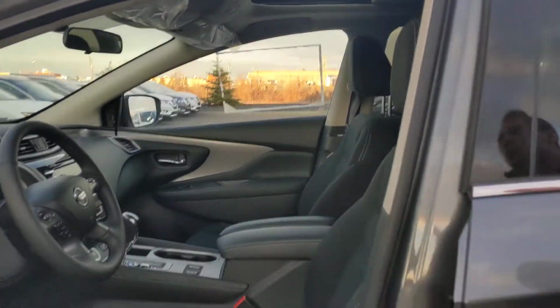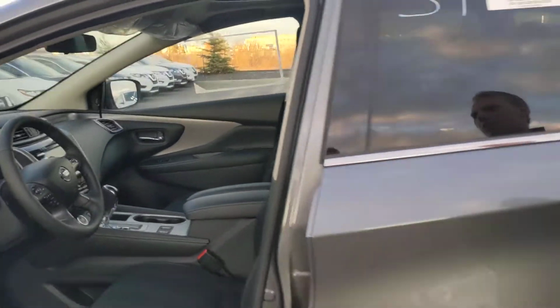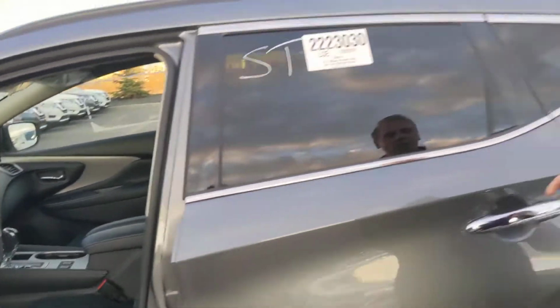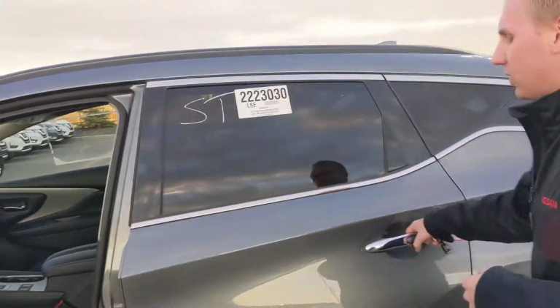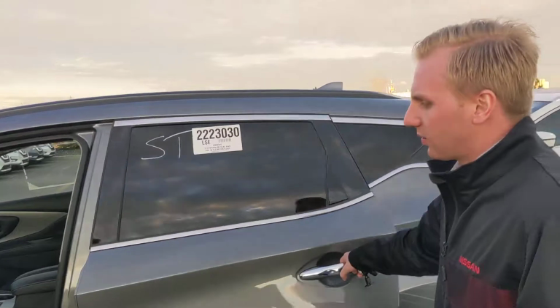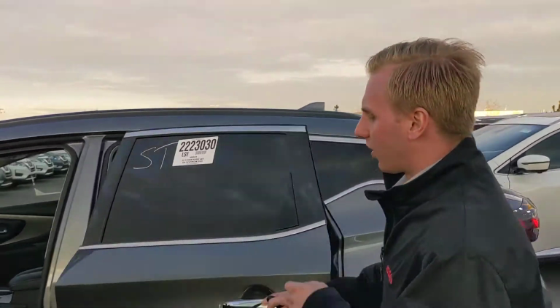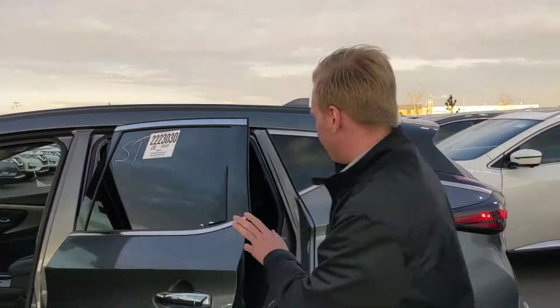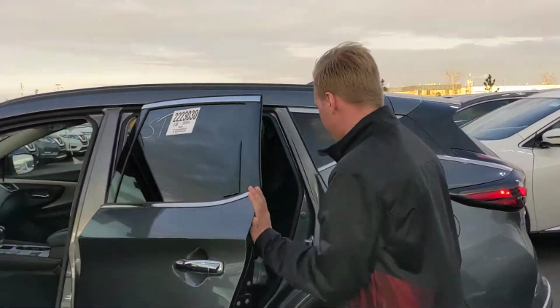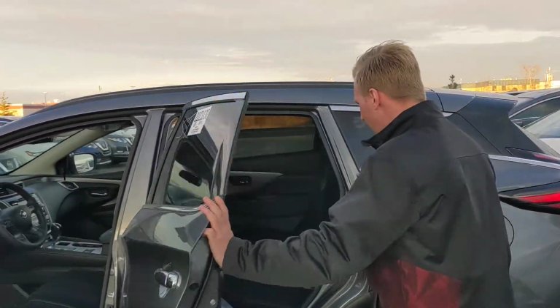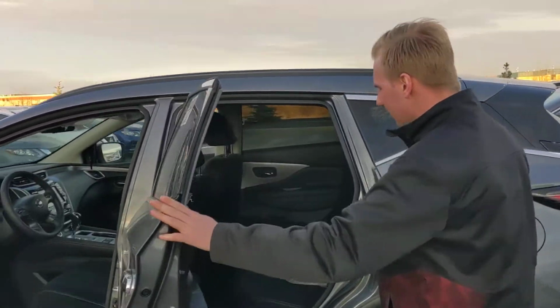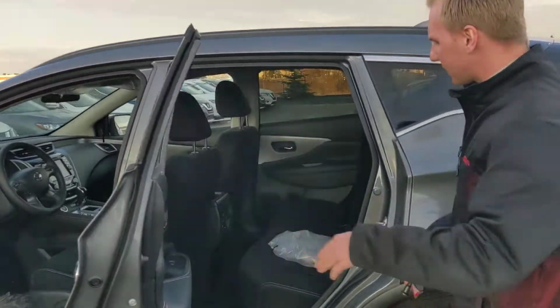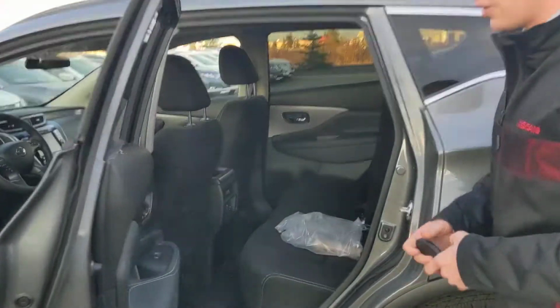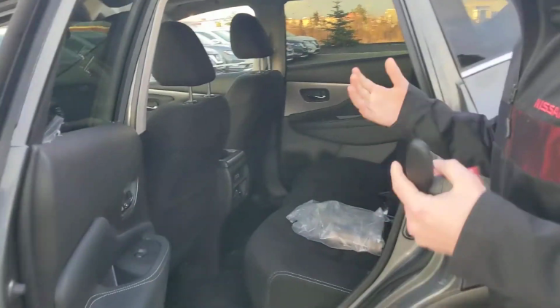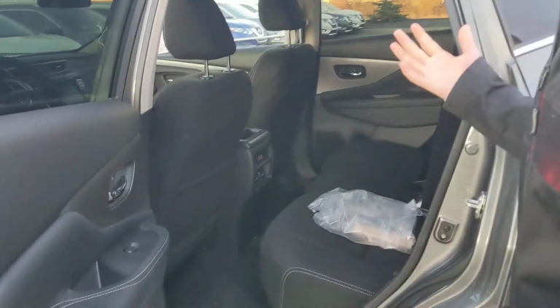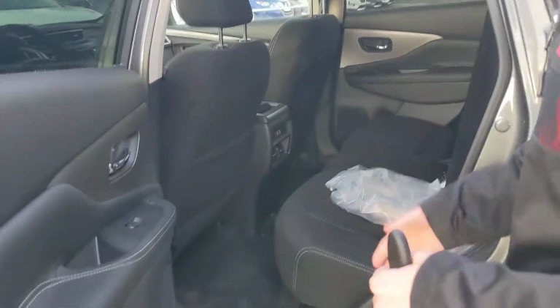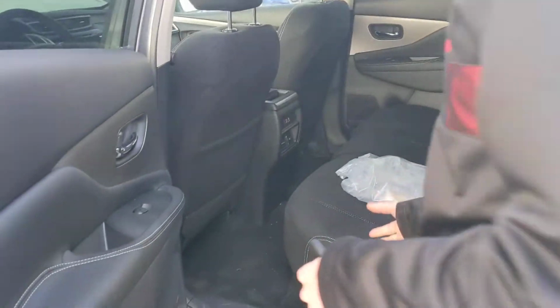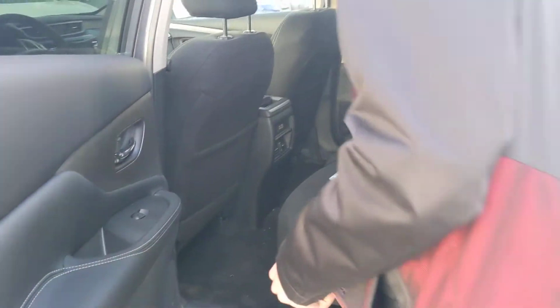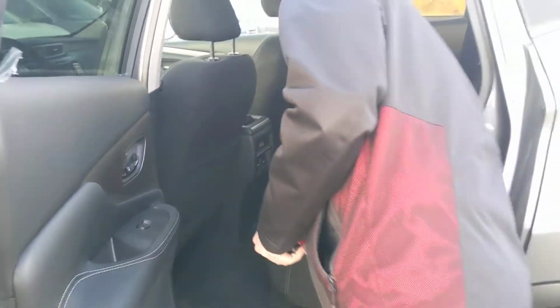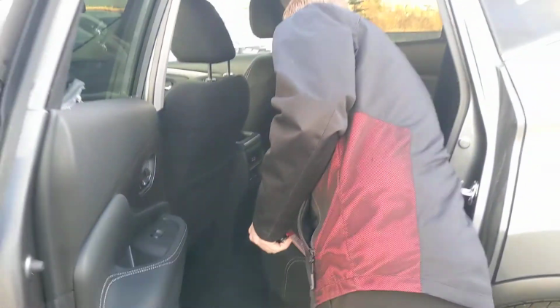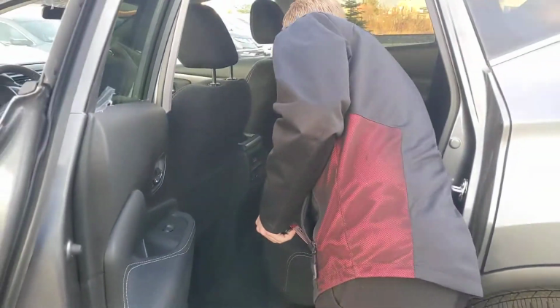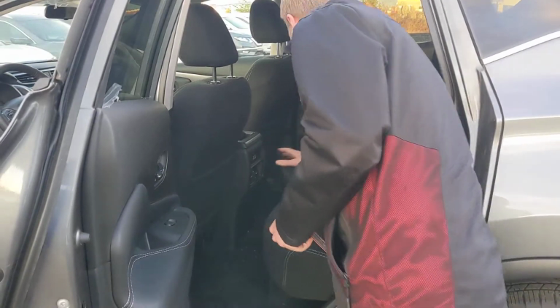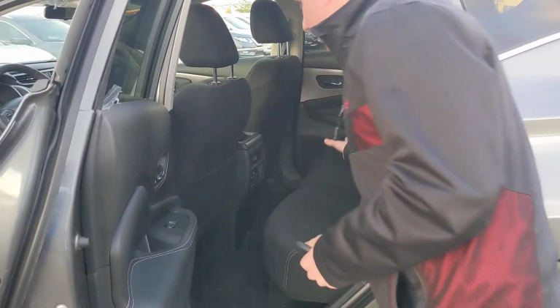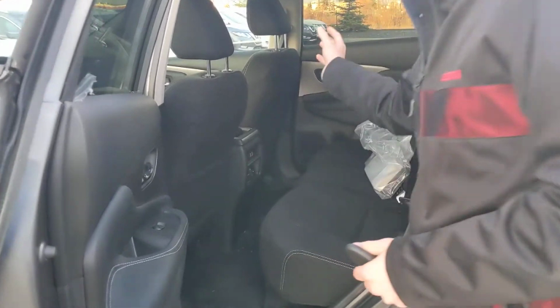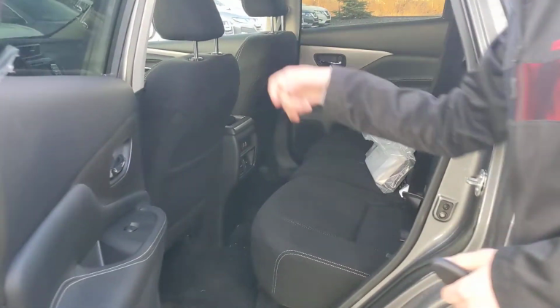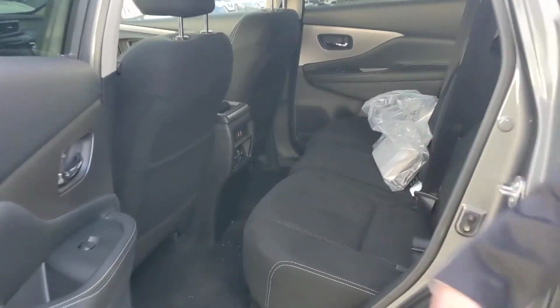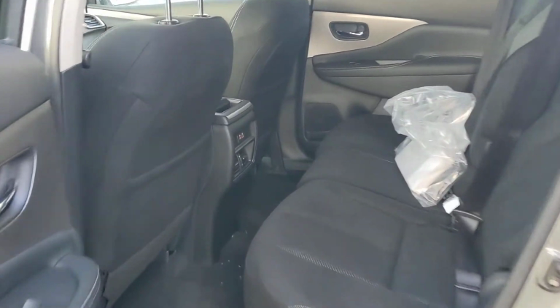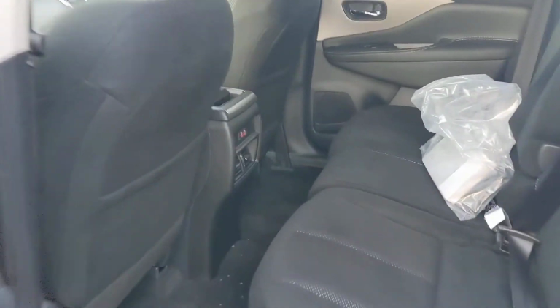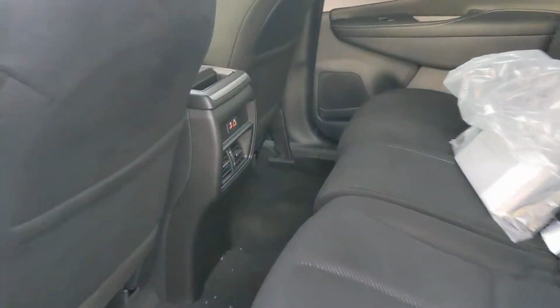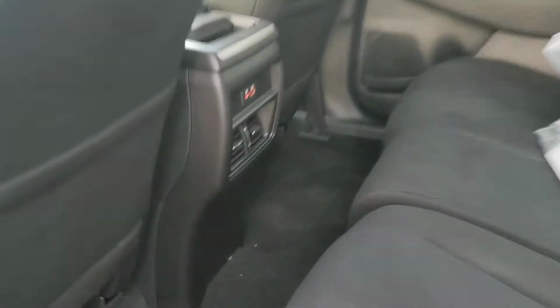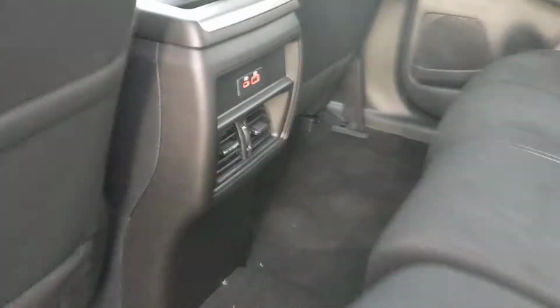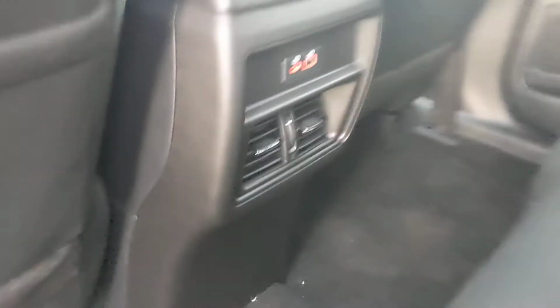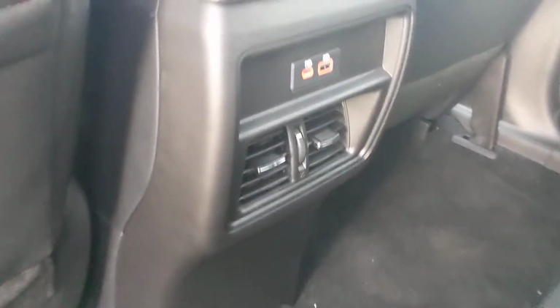No shortage of options in this vehicle. Onto the back seat here, you'll see this vehicle has got tons of space for any passengers. You may have a couple of USB ports there for charging up any devices.